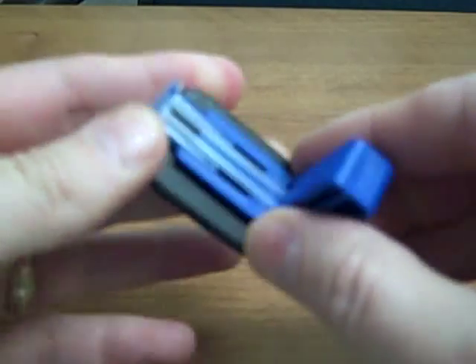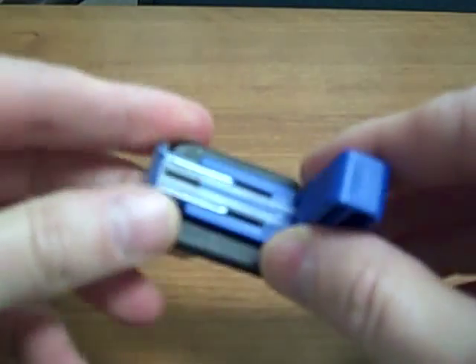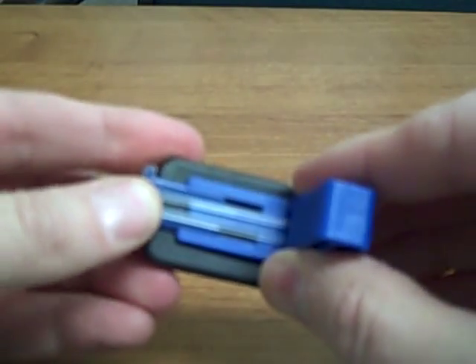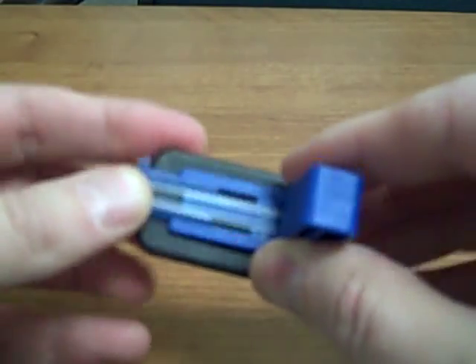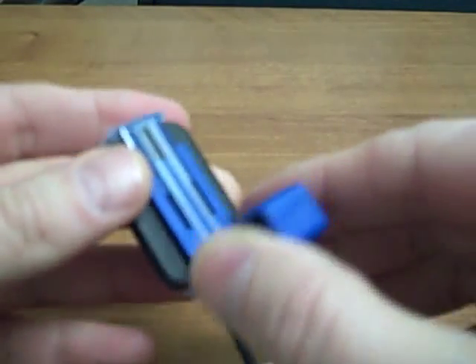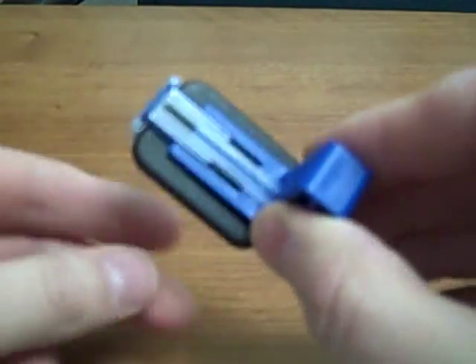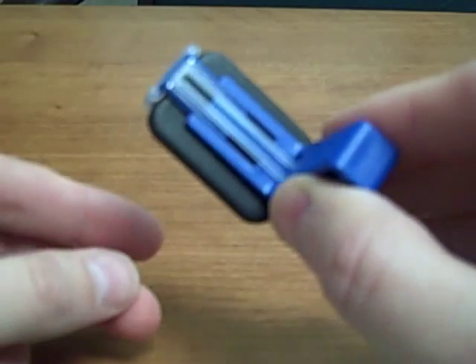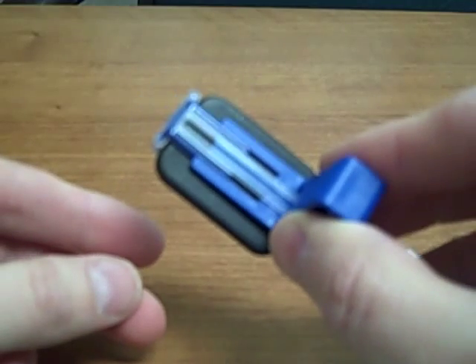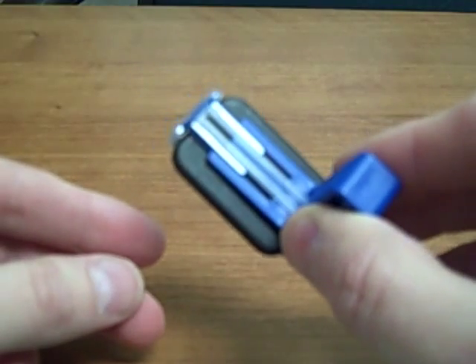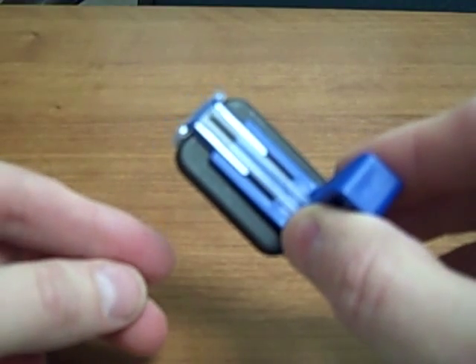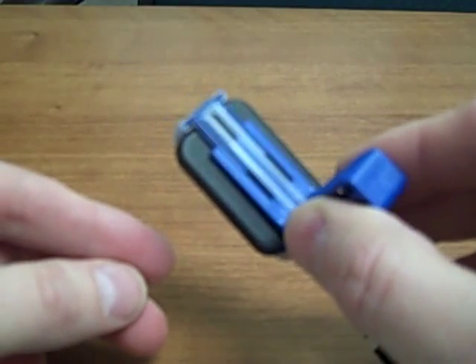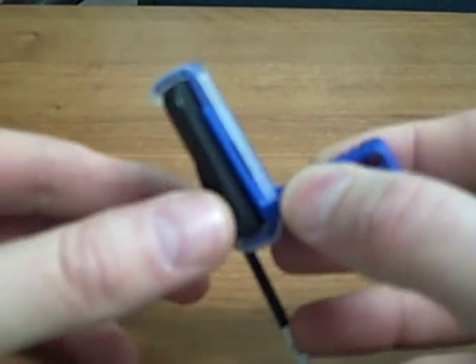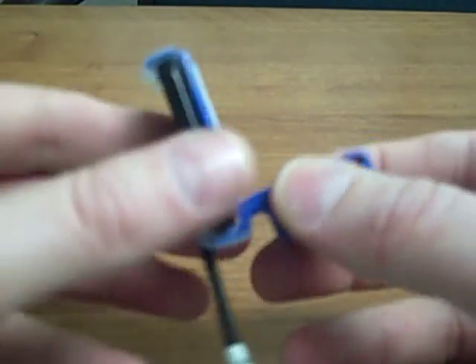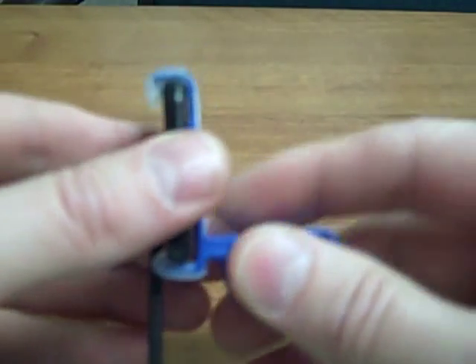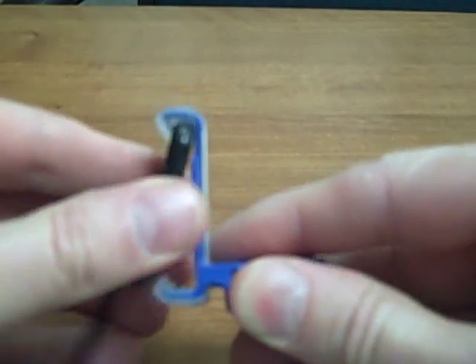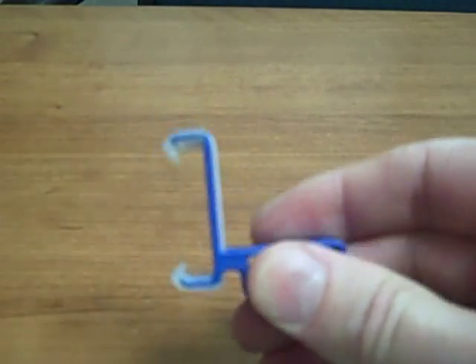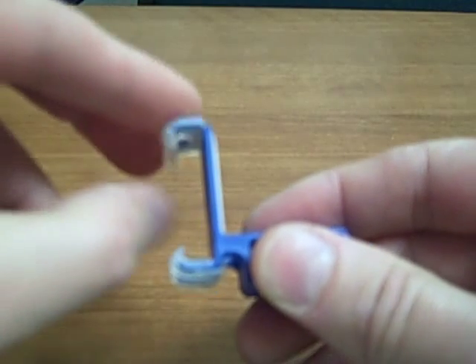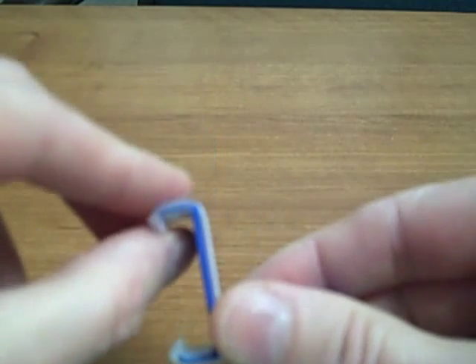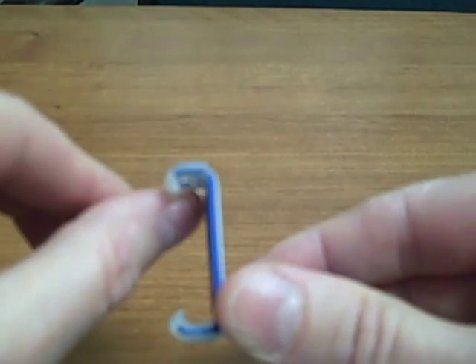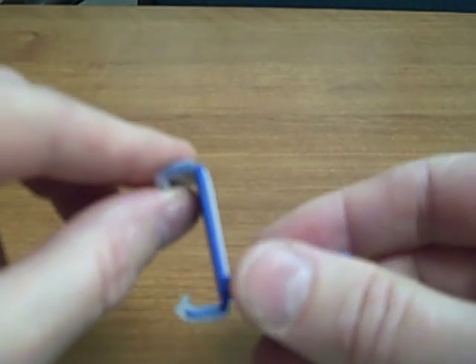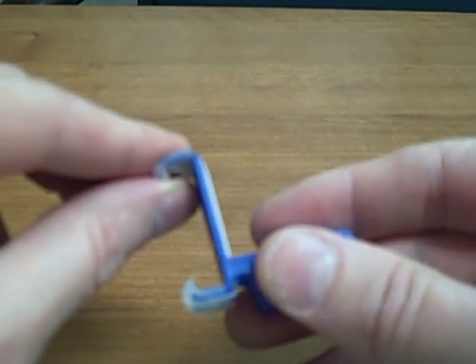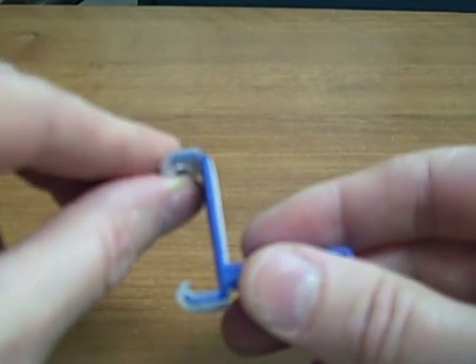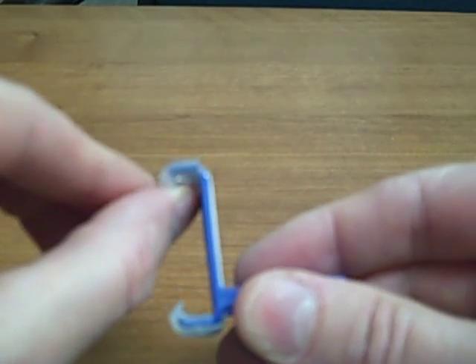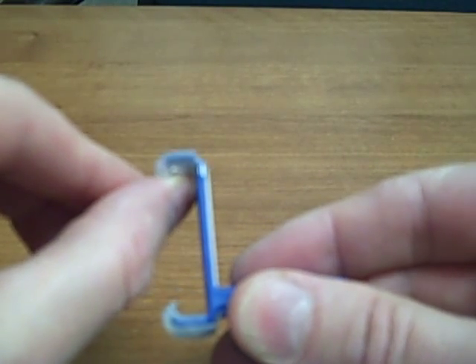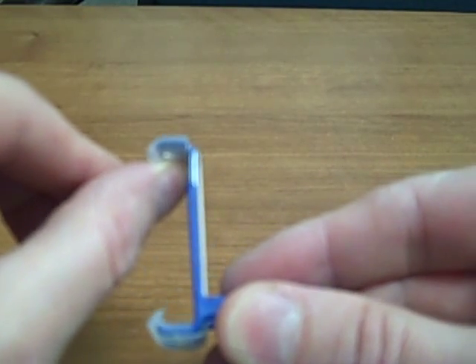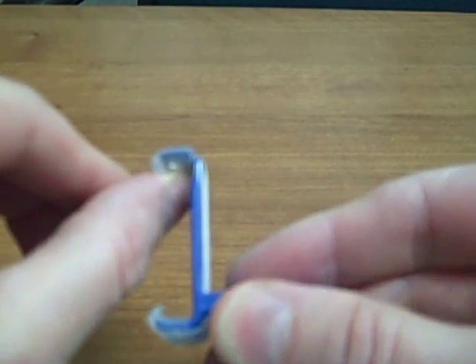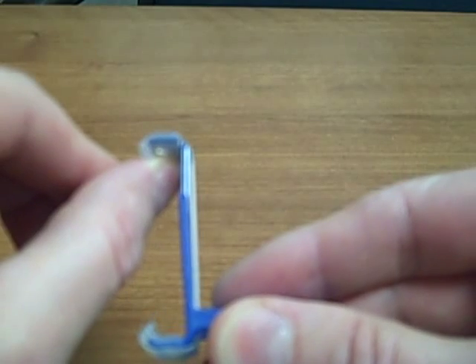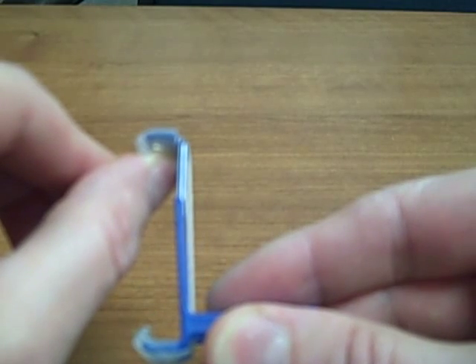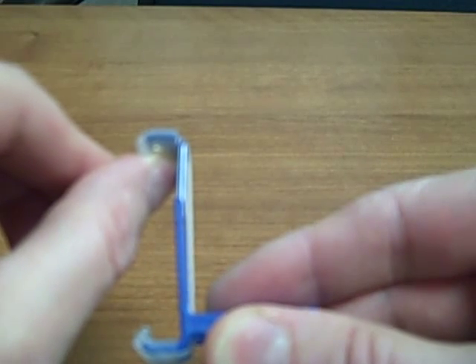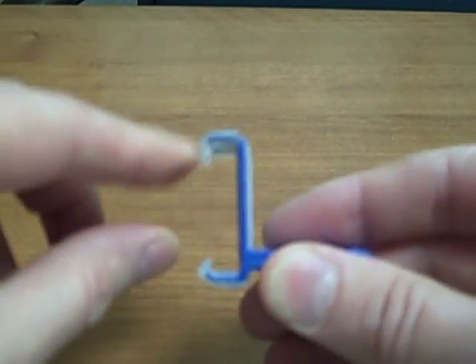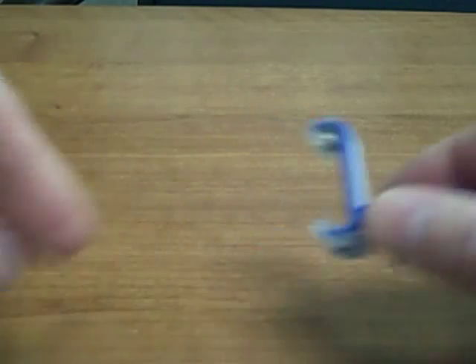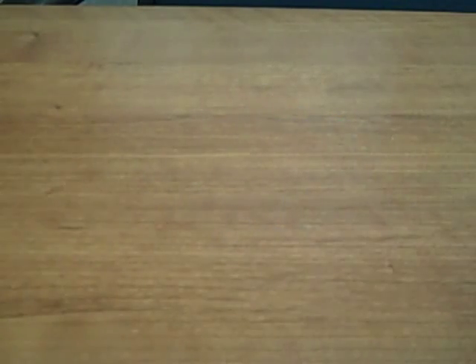This is the anterior bite block, and you can see that it holds the sensor in a vertical orientation. This bite block is universal, so it will hold either a size 1 or a size 2 sensor. The self-adjusting clip can stretch out to allow for the different size sensors.